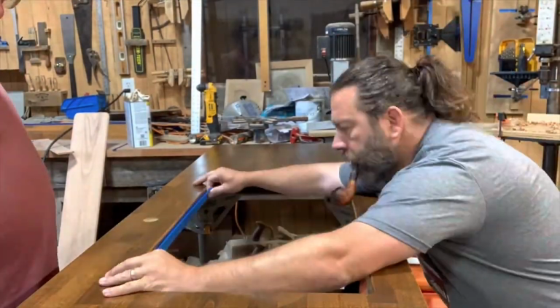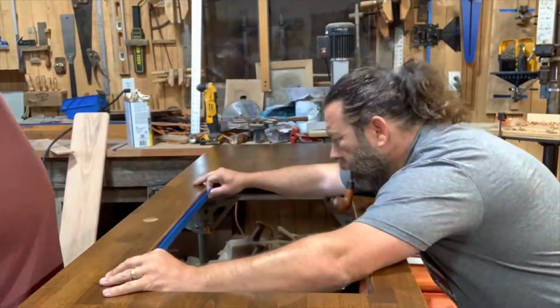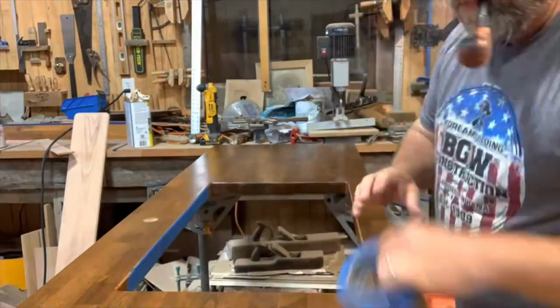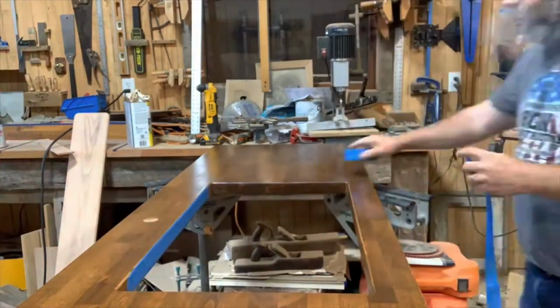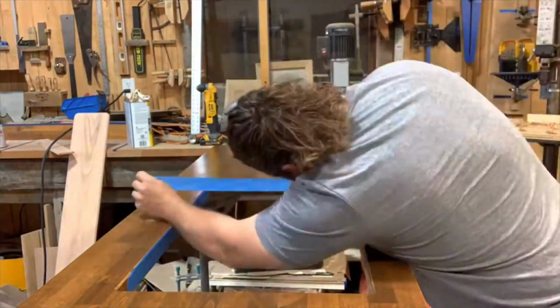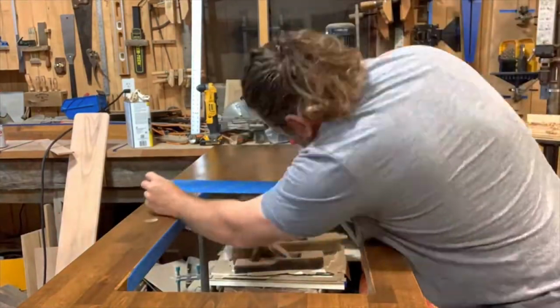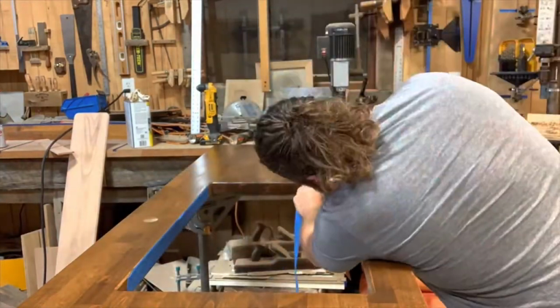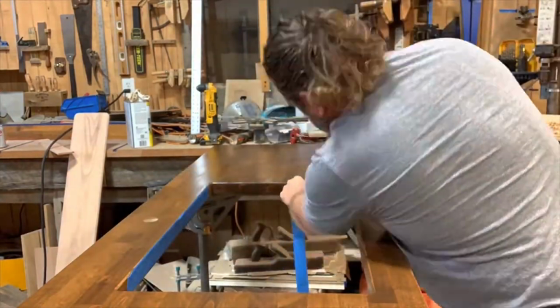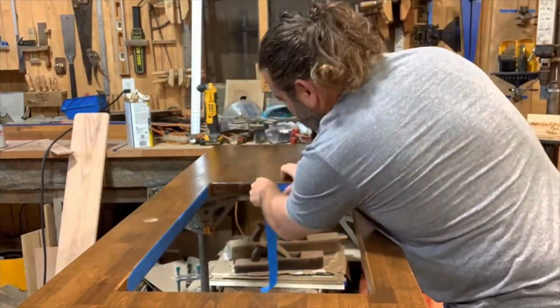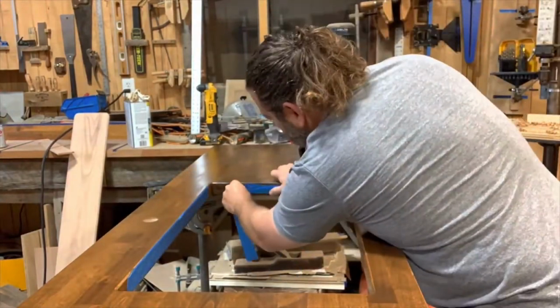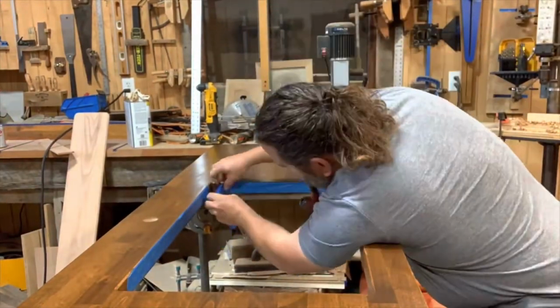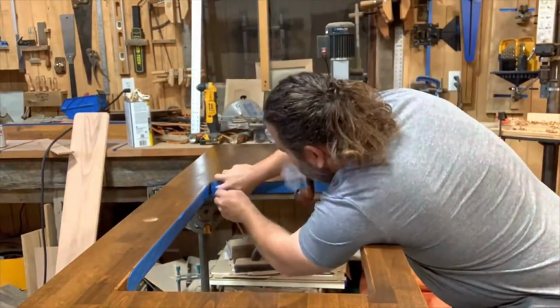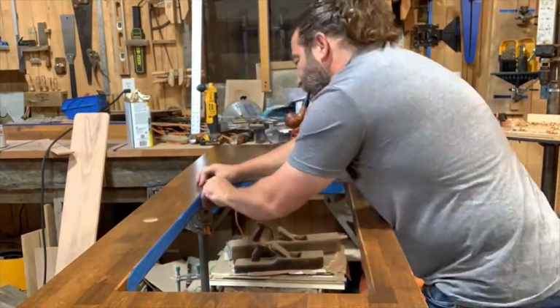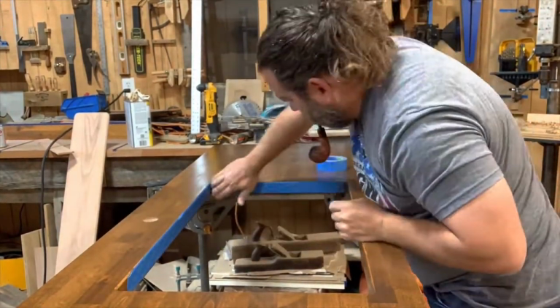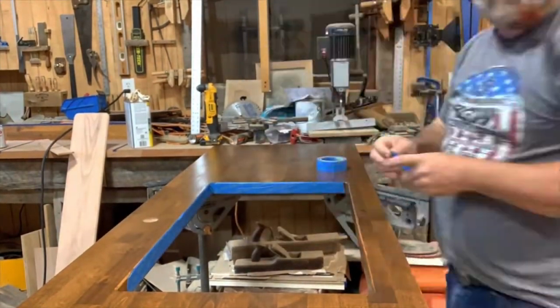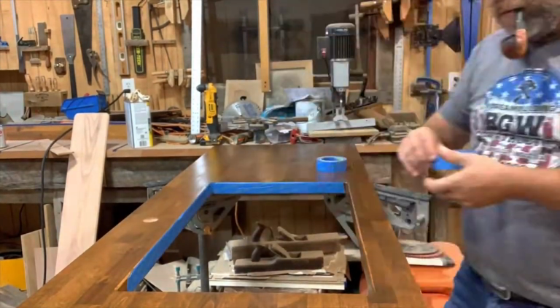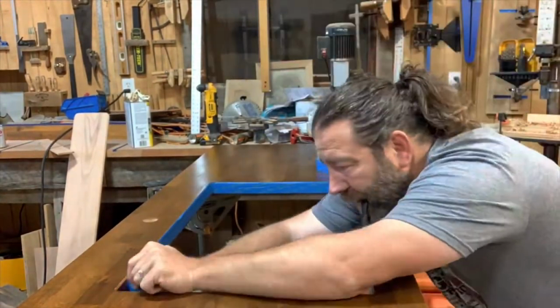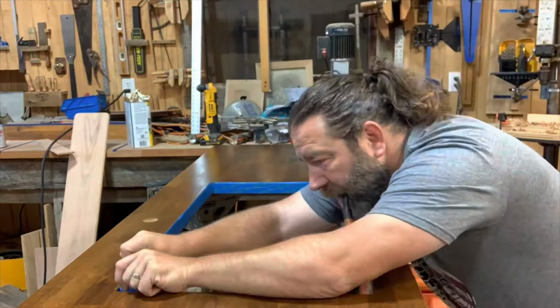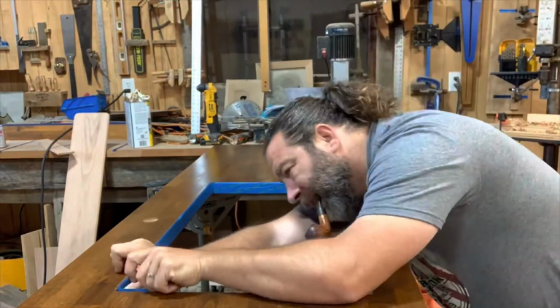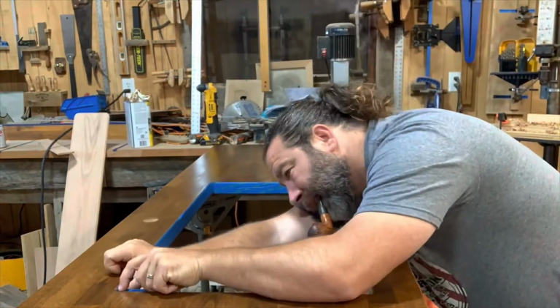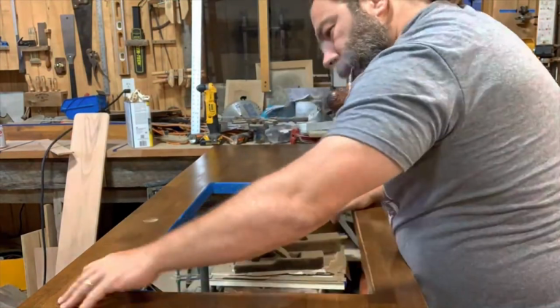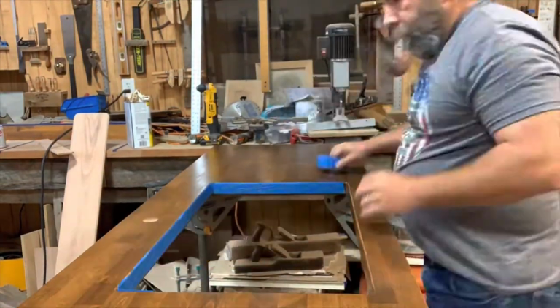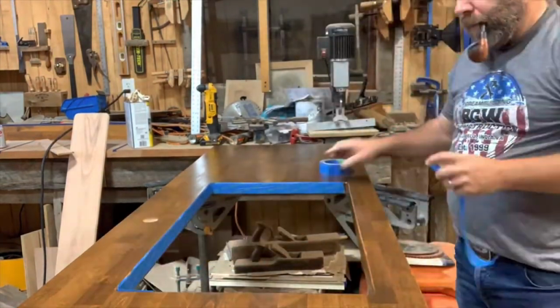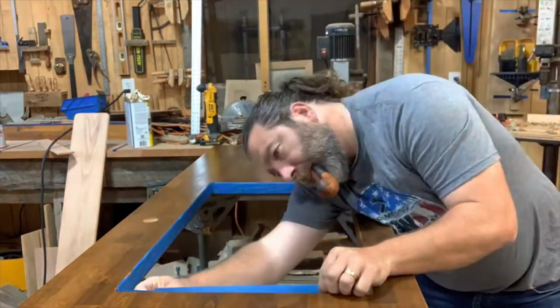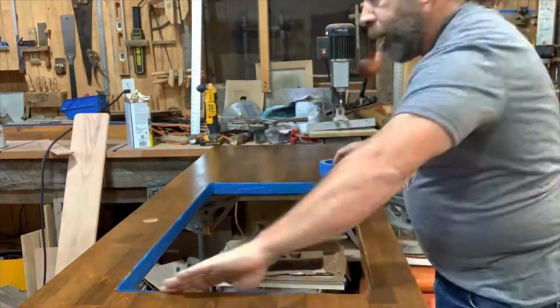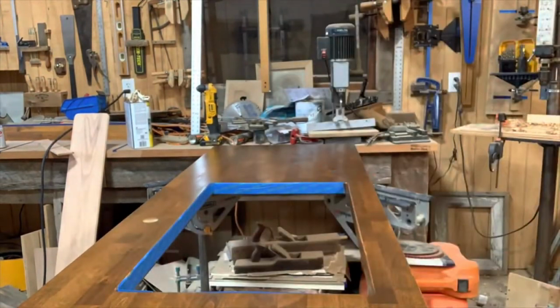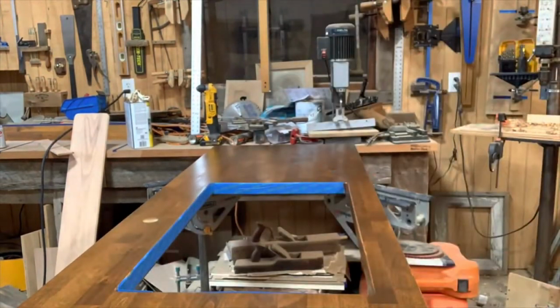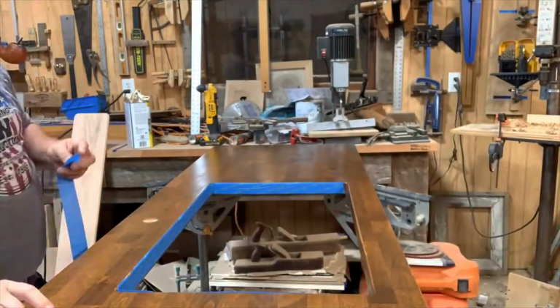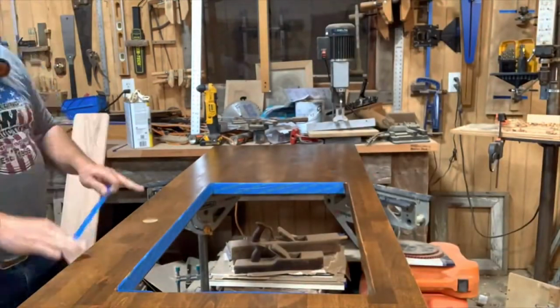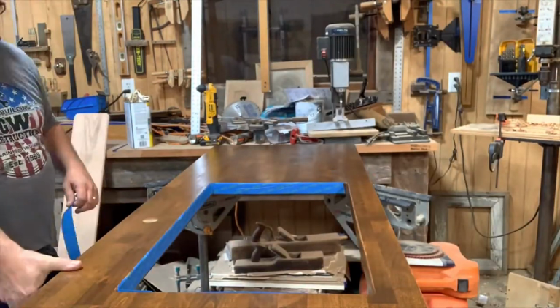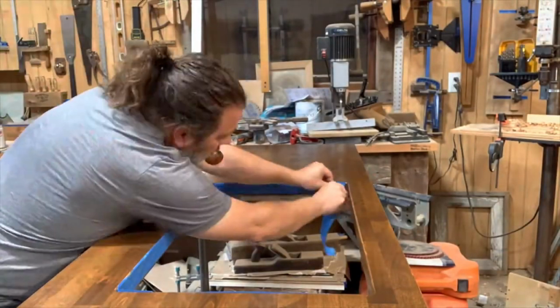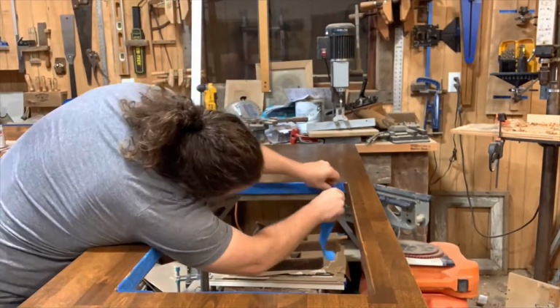This is a satin finish, so as you can see it's not a high gloss — it's exactly what they wanted. Next I'm going to go ahead and set the undermounted sink.